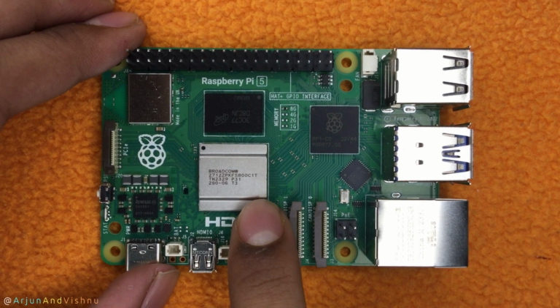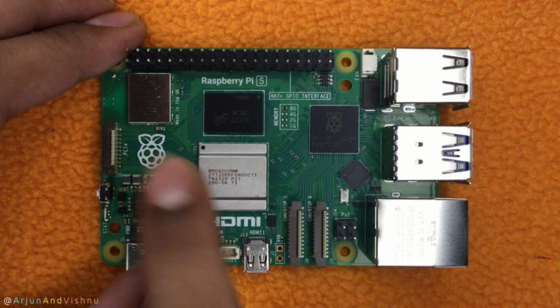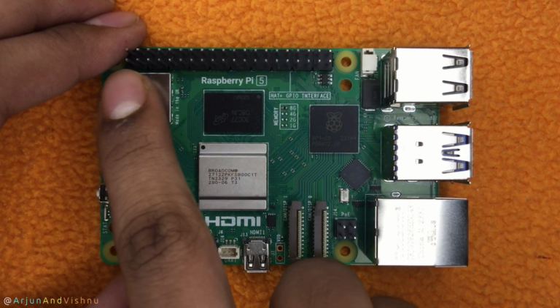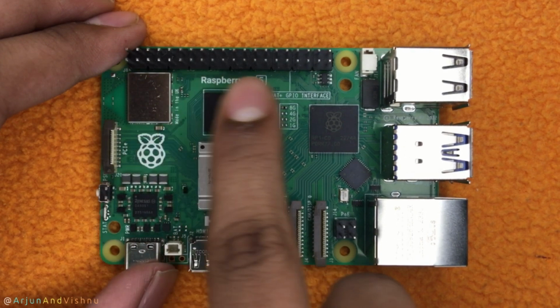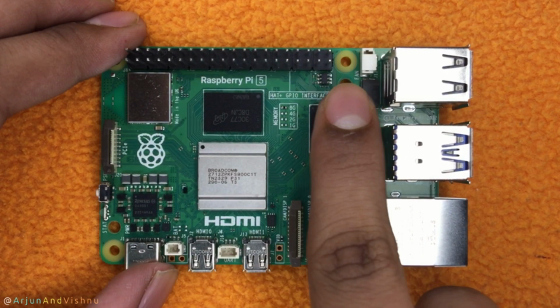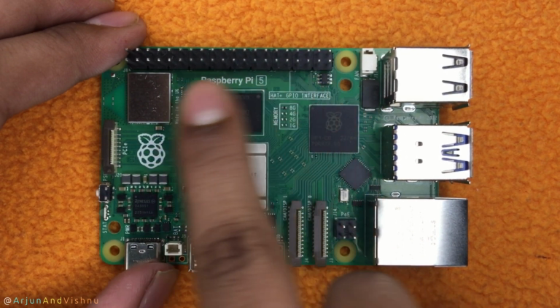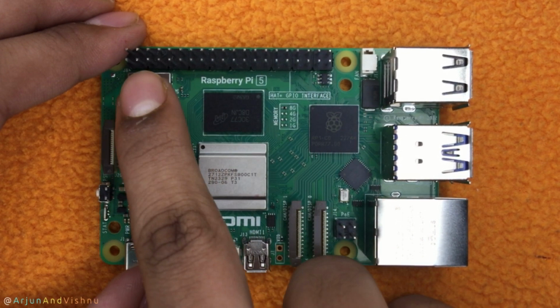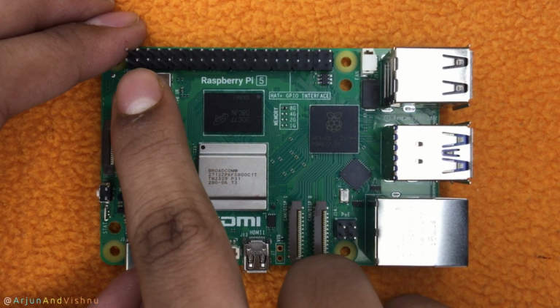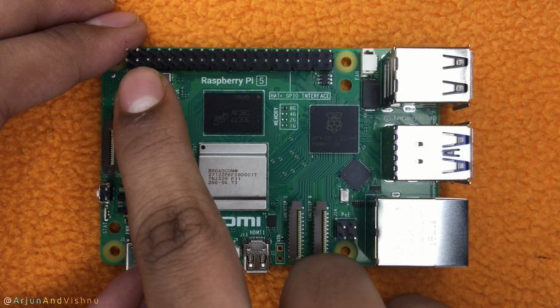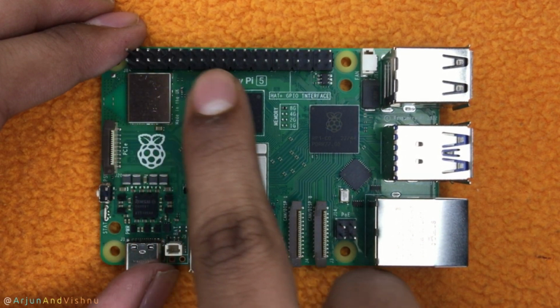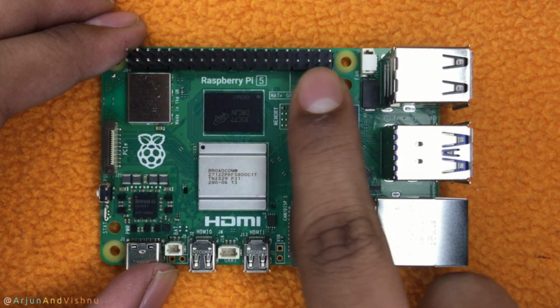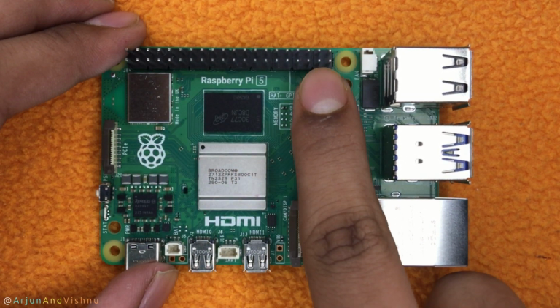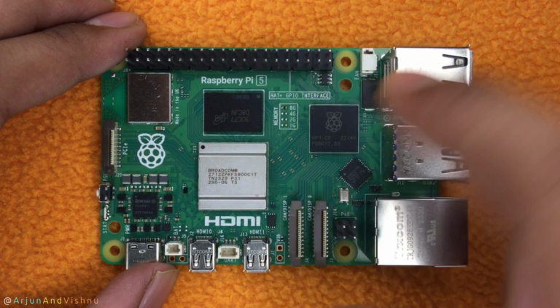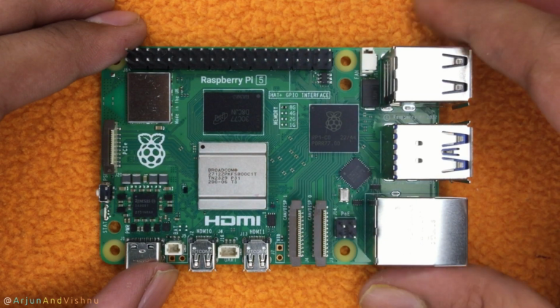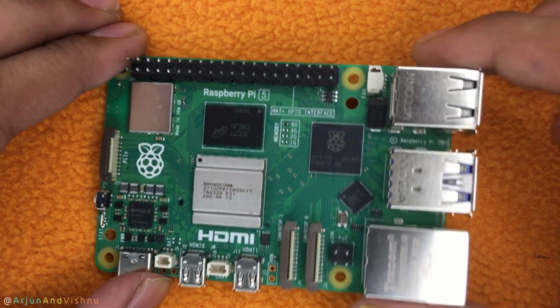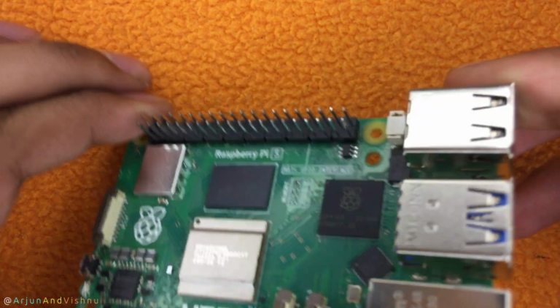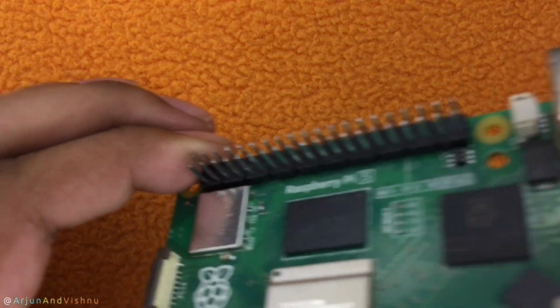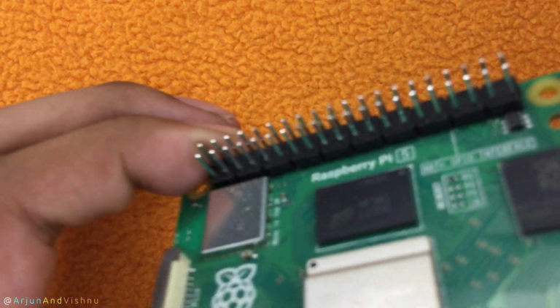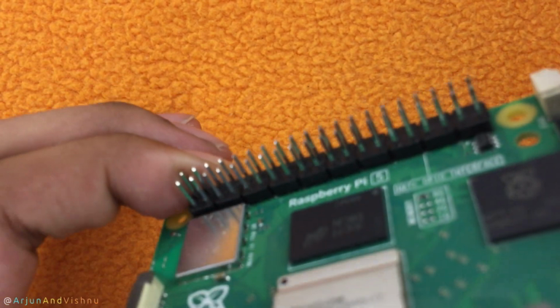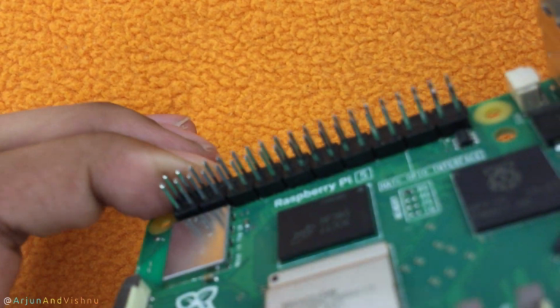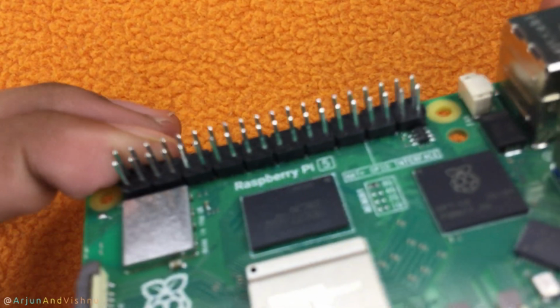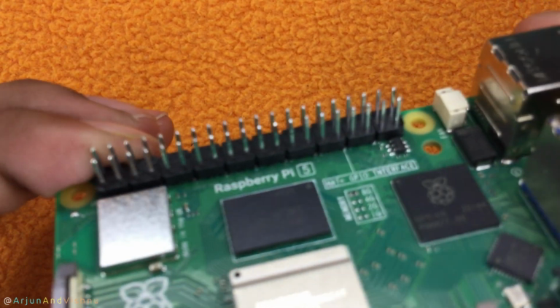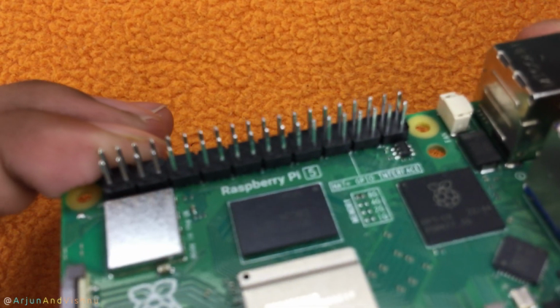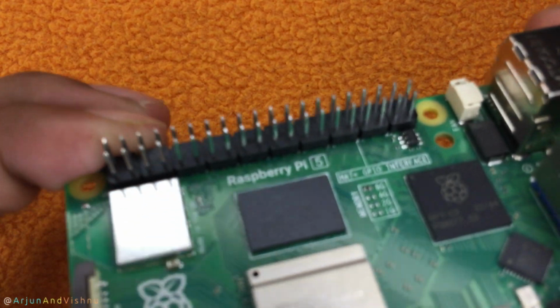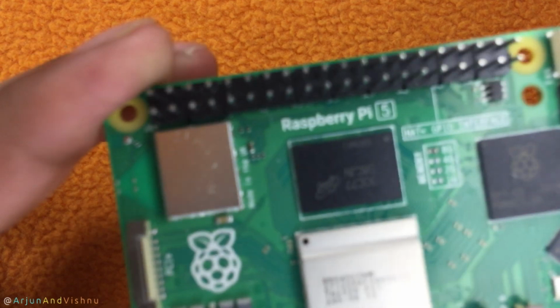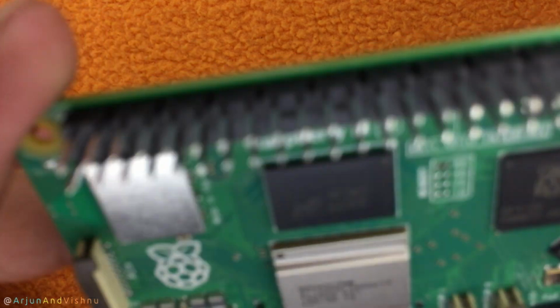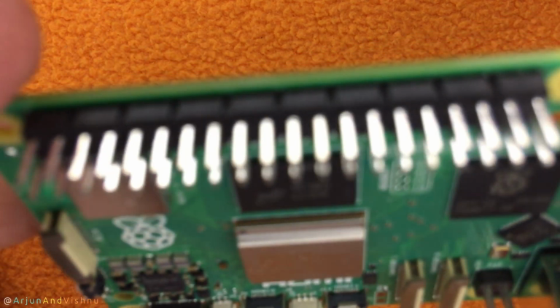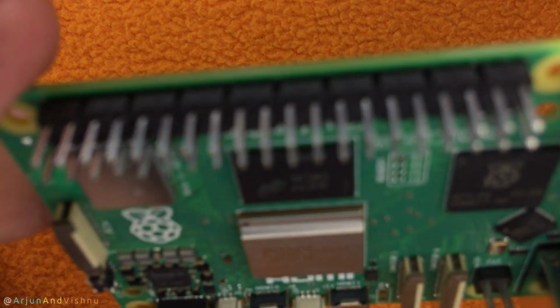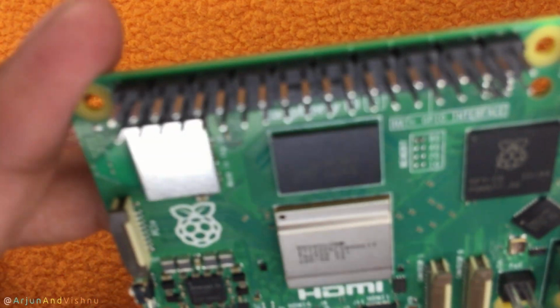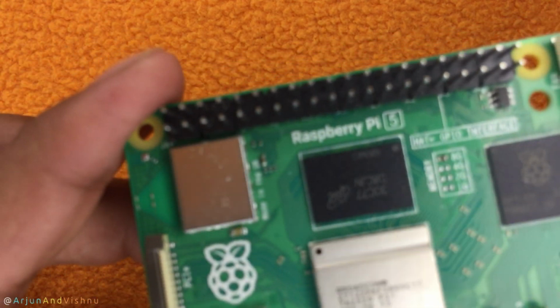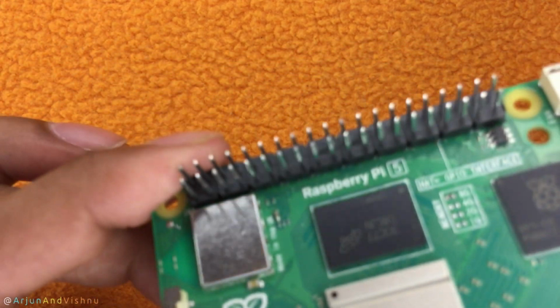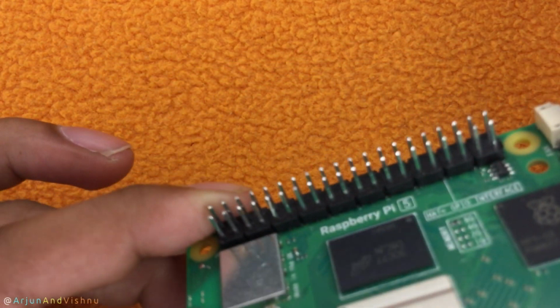See these pins here? This is what makes the Pi so special. Called GPIO pins, these can be programmed to connect and control various peripherals to the Pi — from simple decorative lights to motors of robots.